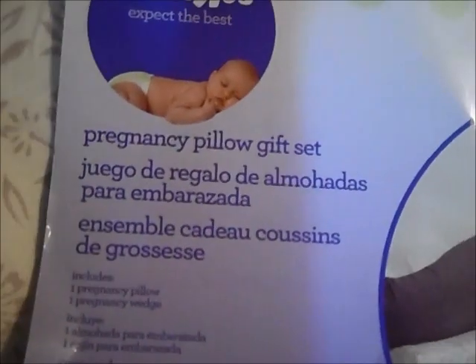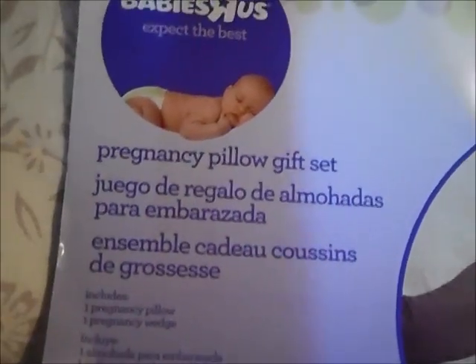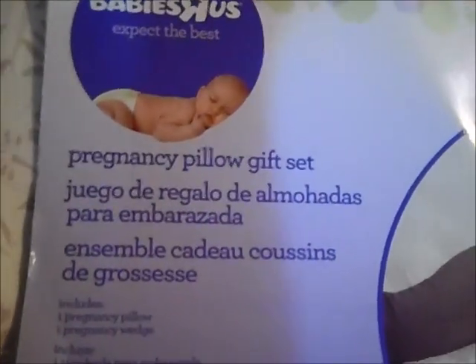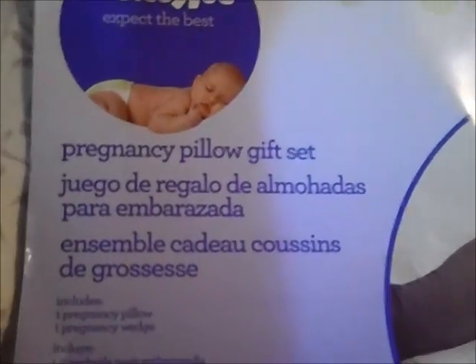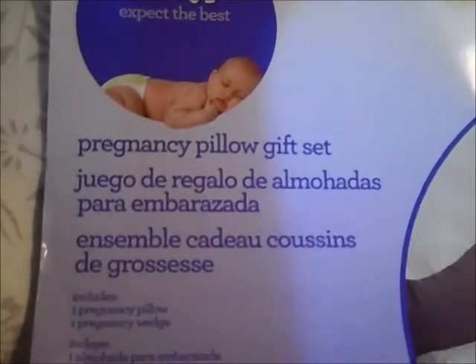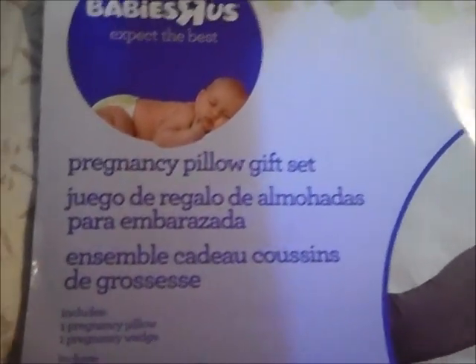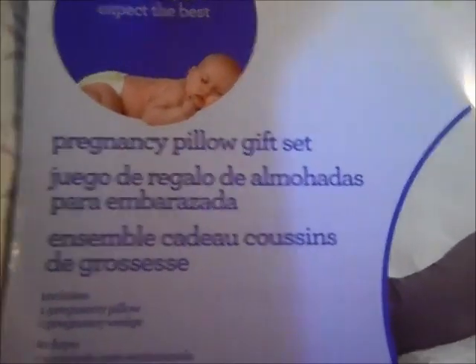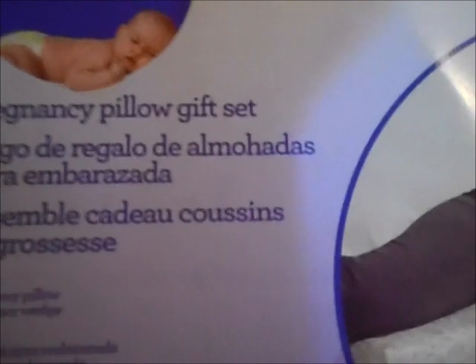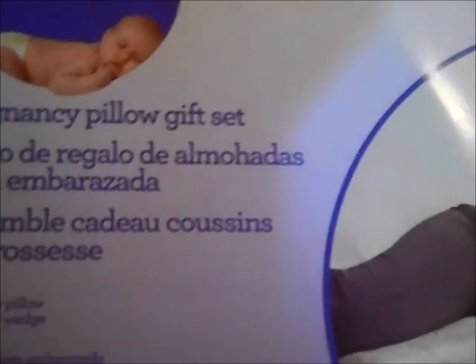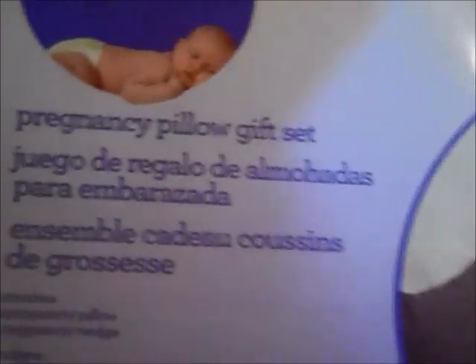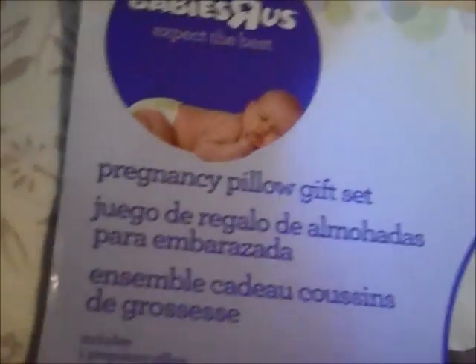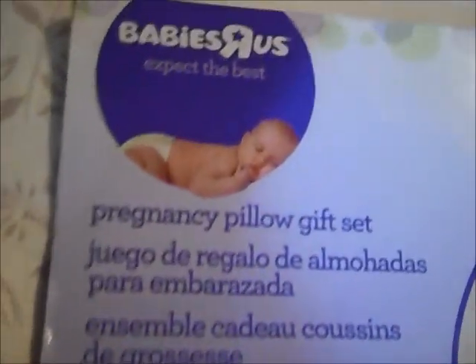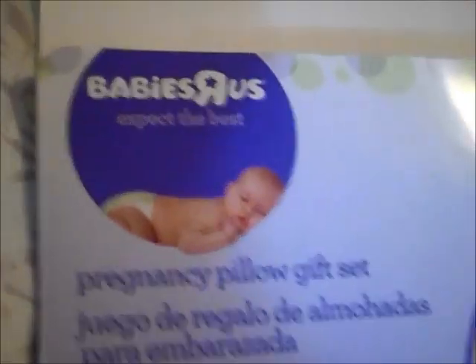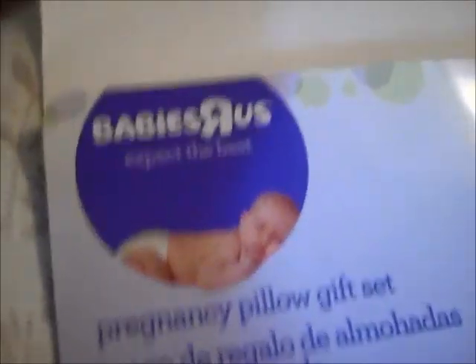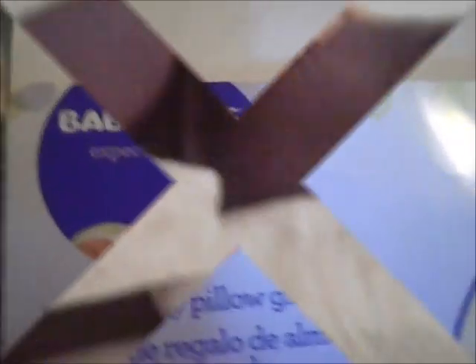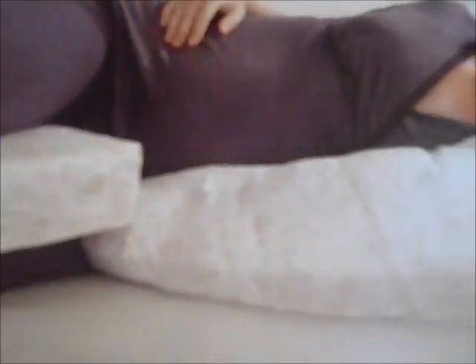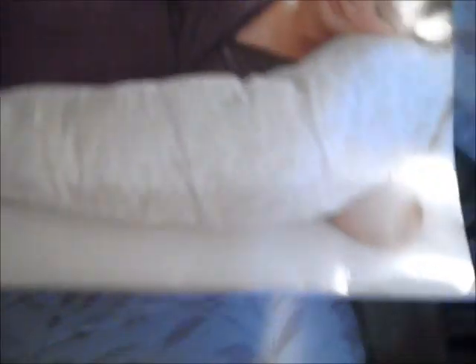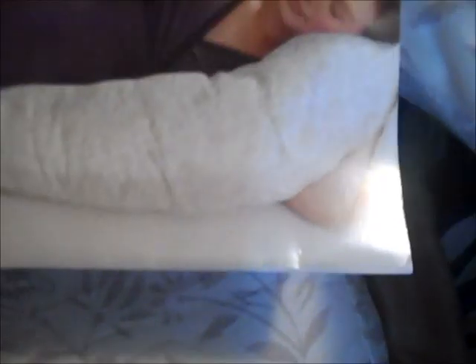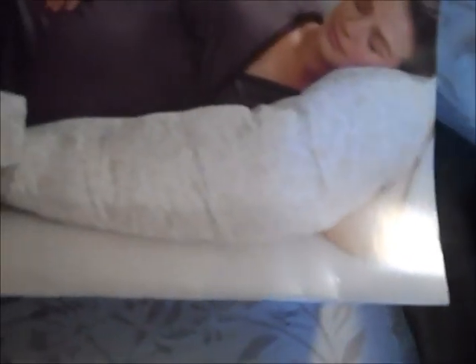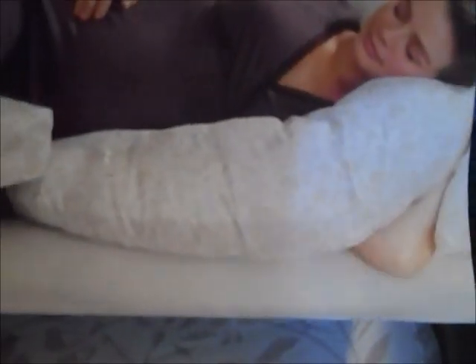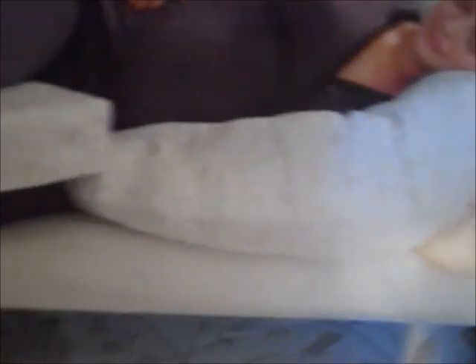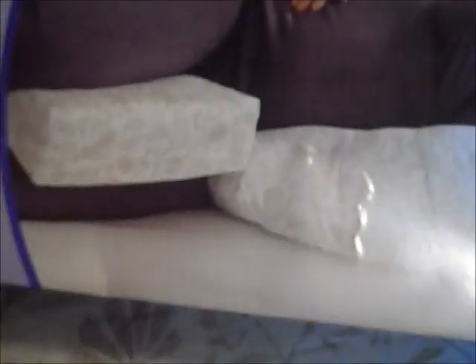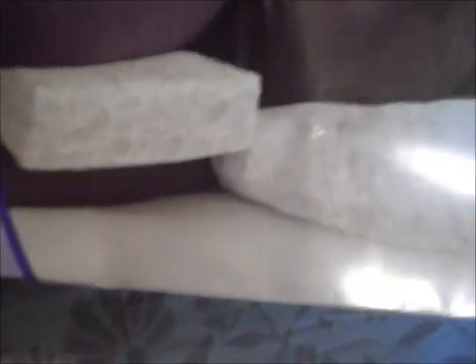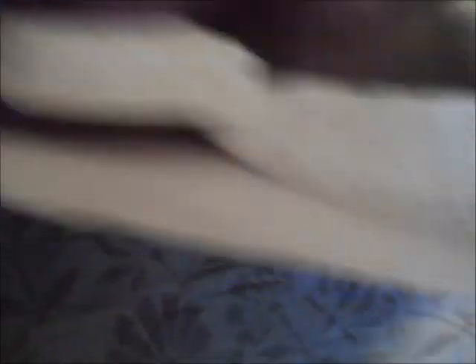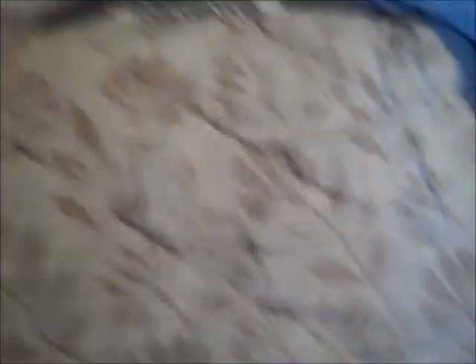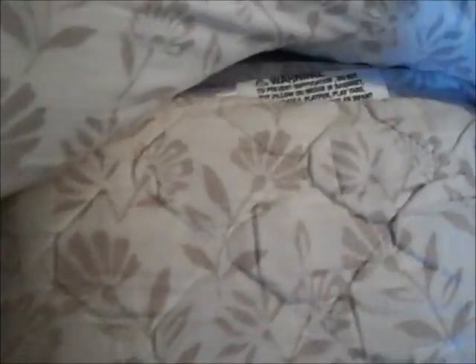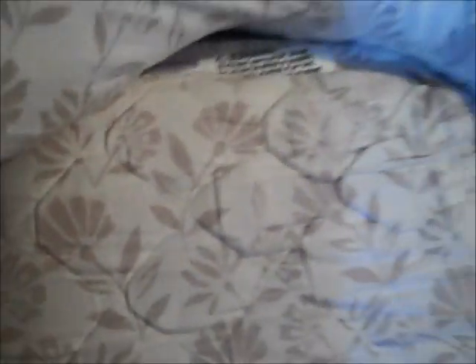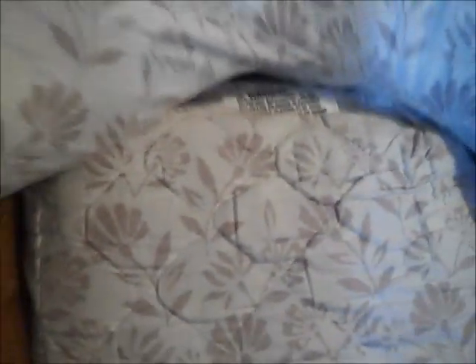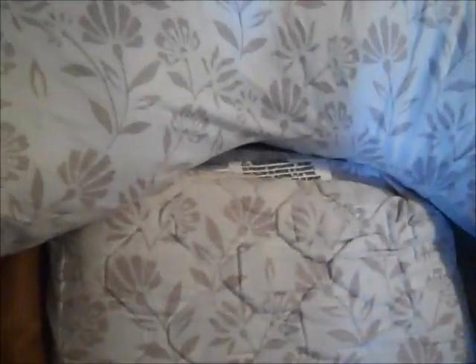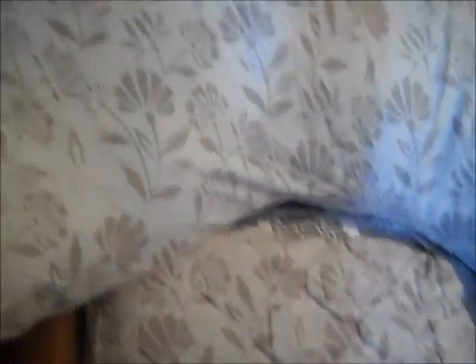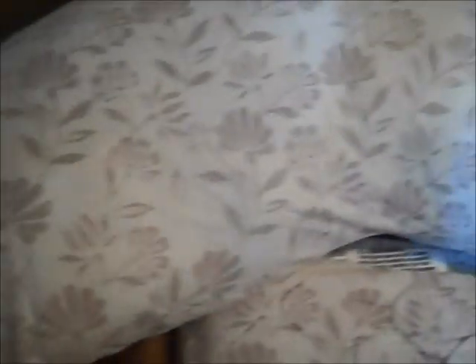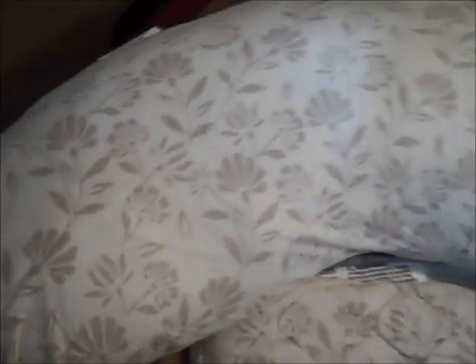Let's go ahead and get this party started. This is the pregnancy pillow gift set by Baby Aura. It's basically, as you can see here, a shorter body pillow and a wedge, and this is what it looks like here in real time — the body pillow.